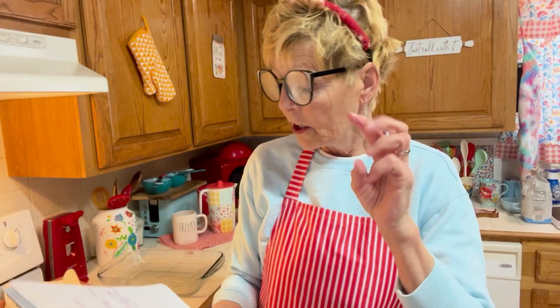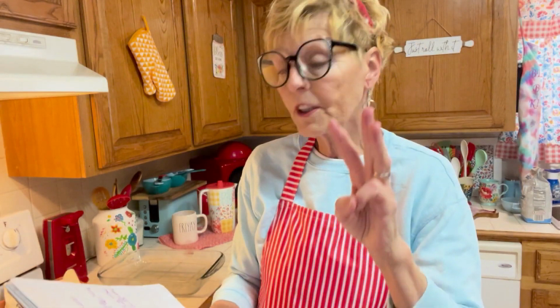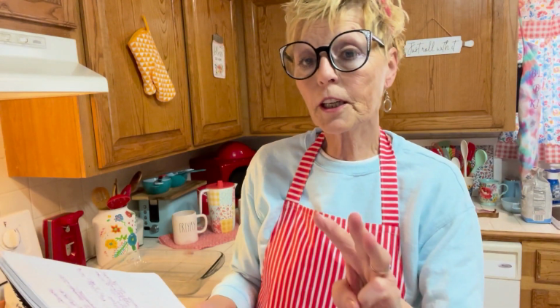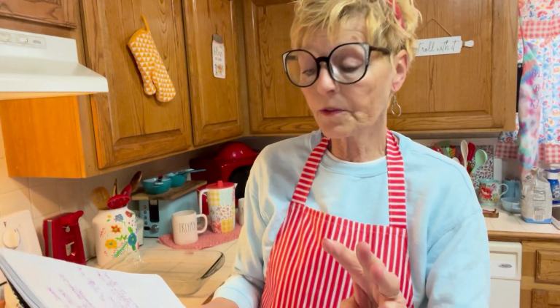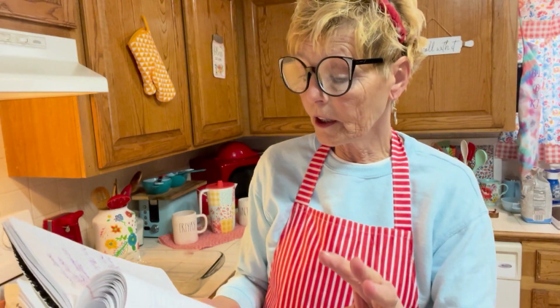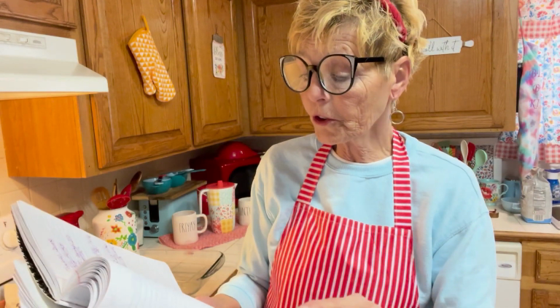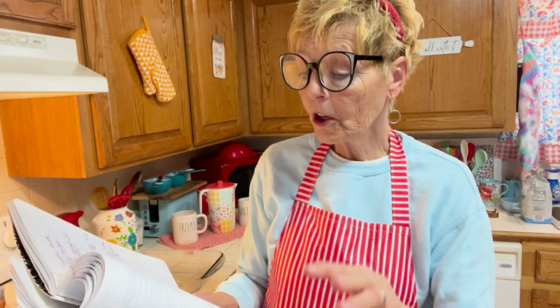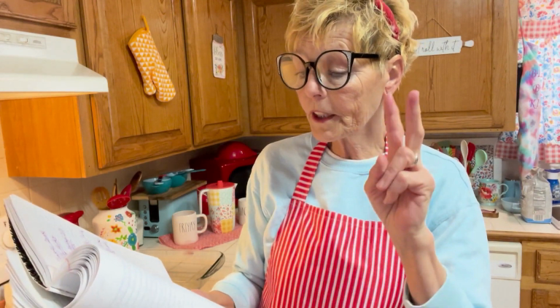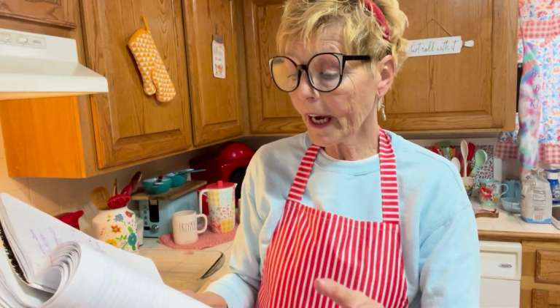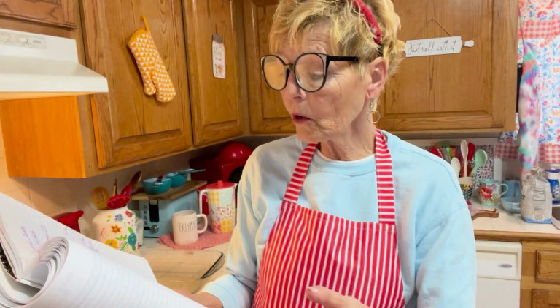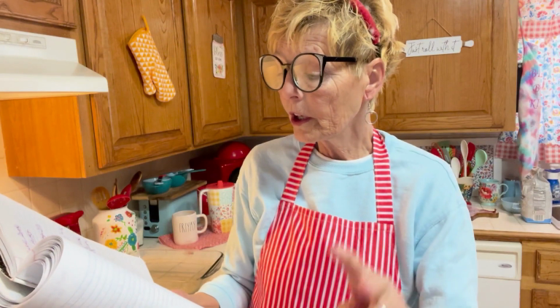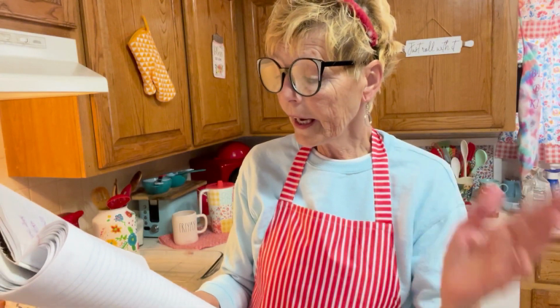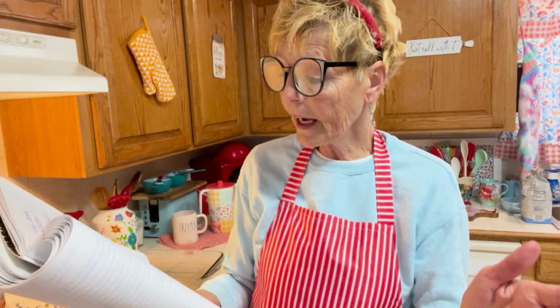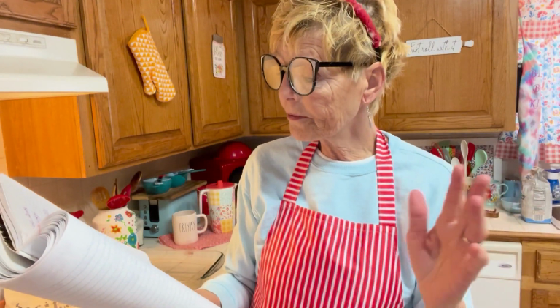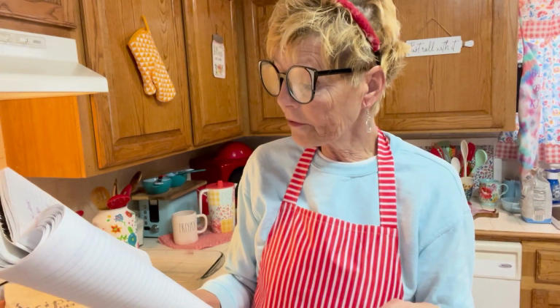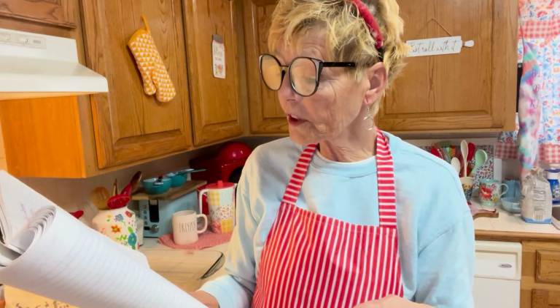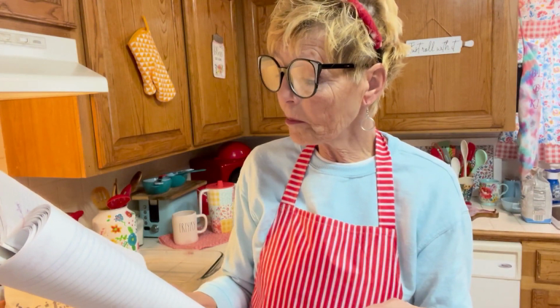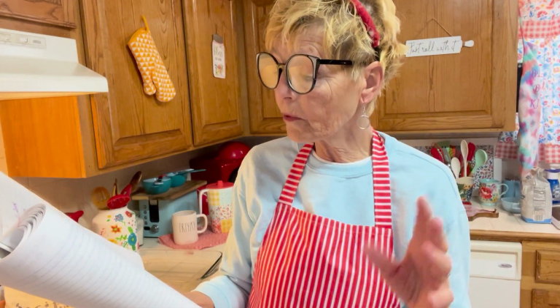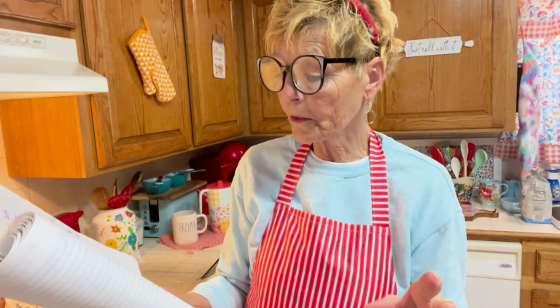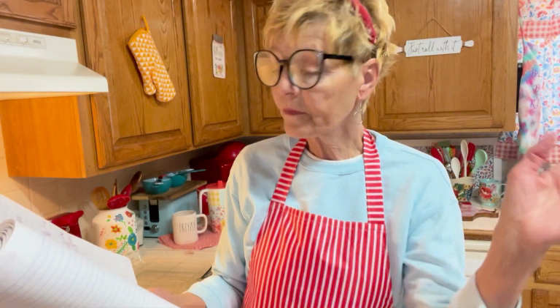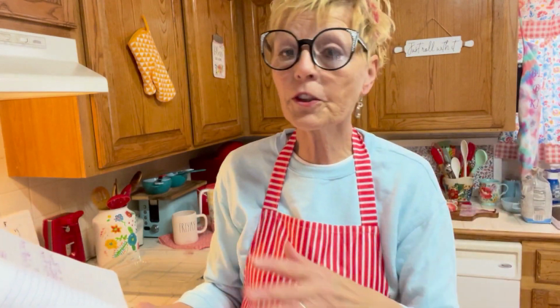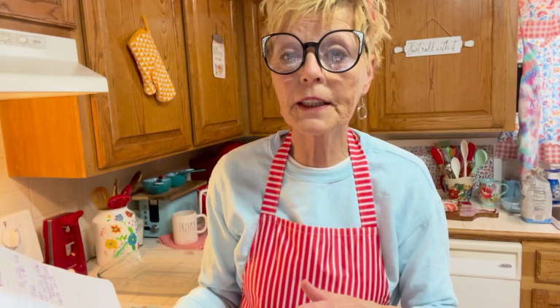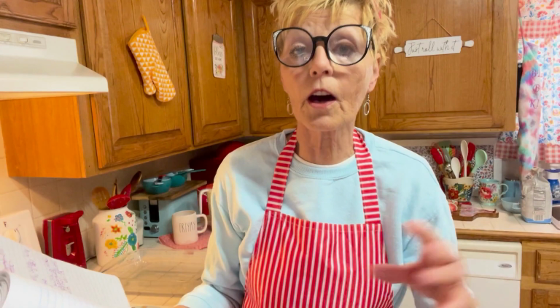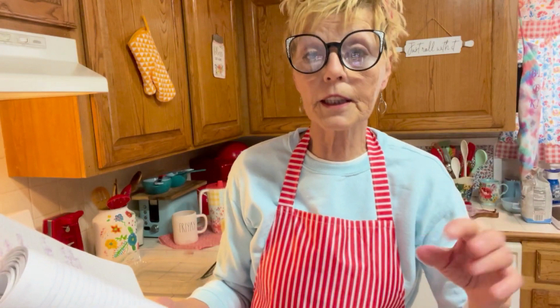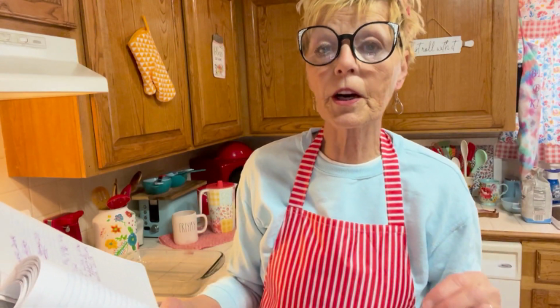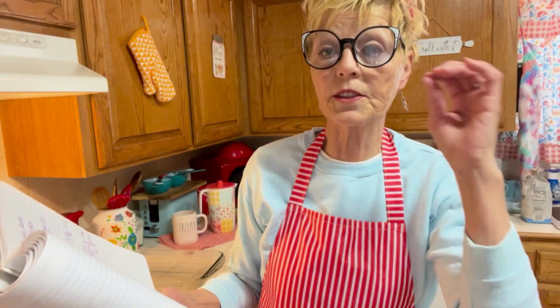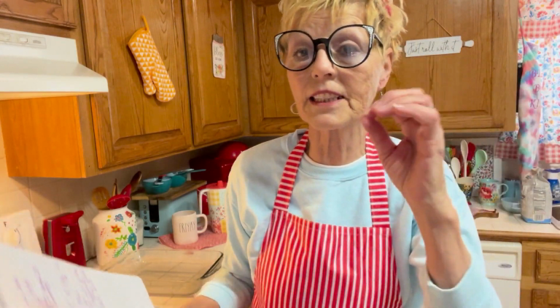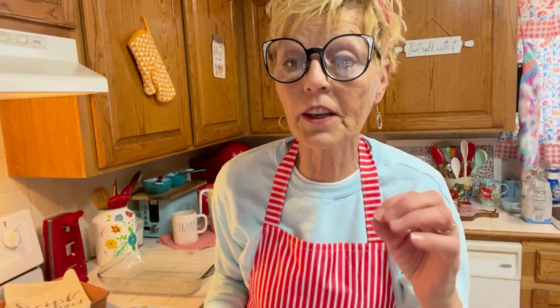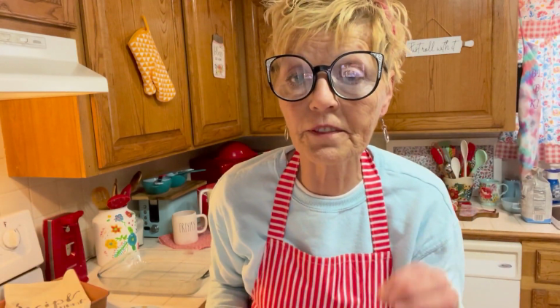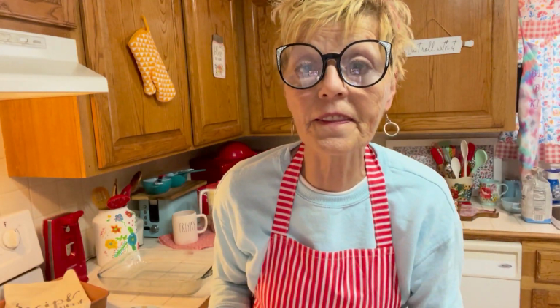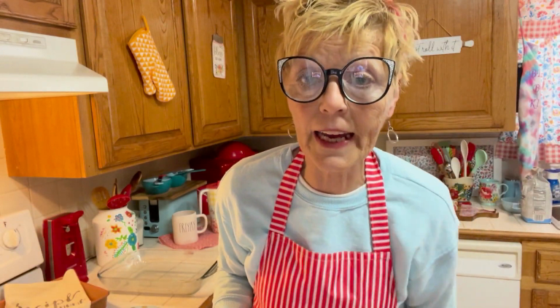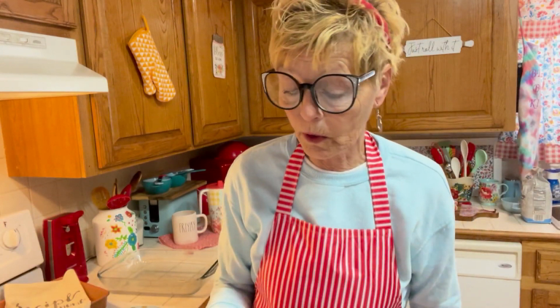You're going to need three cups of sugar, one cup of Karo, and a quarter cup of water. Very few ingredients. Oh, and a cup of pecans, diced very, very, very finely.